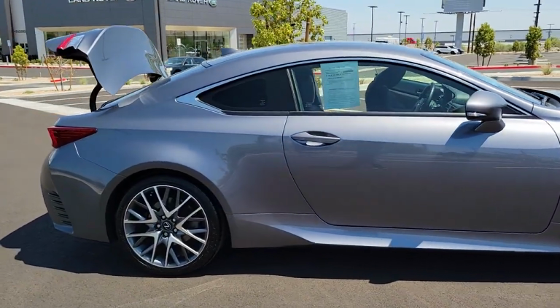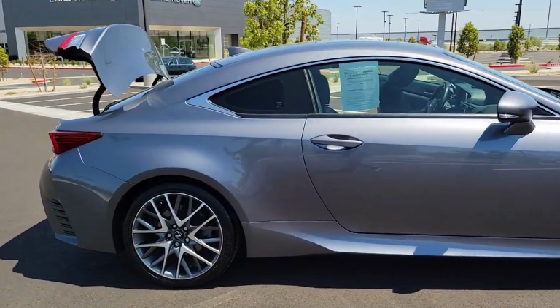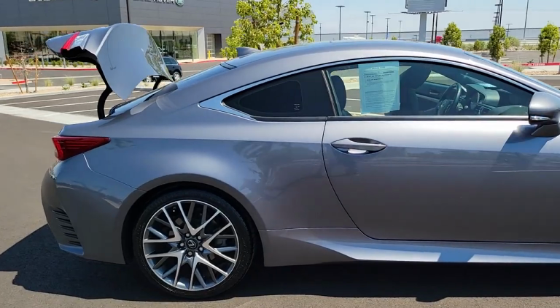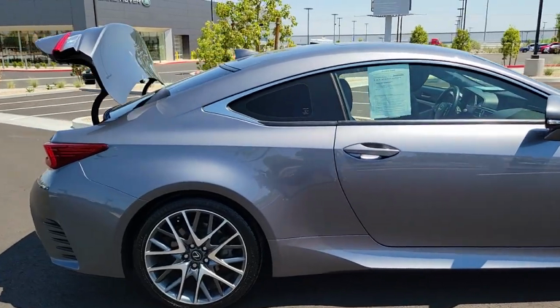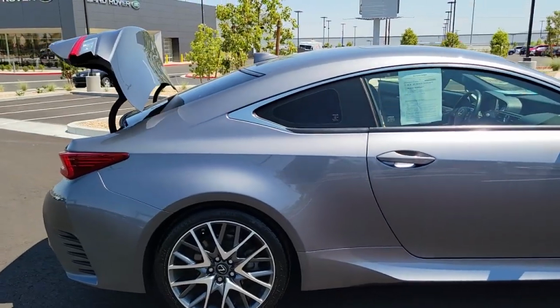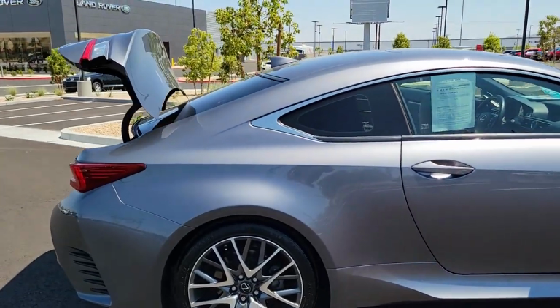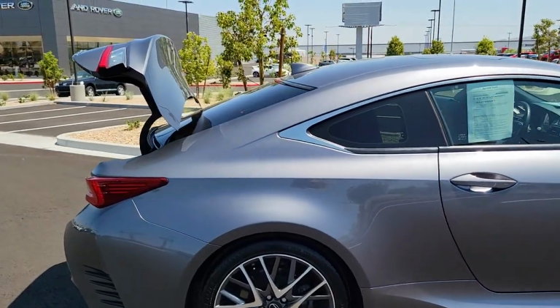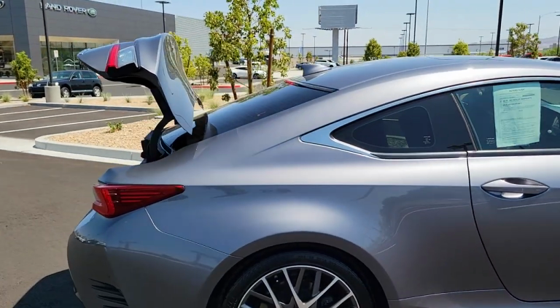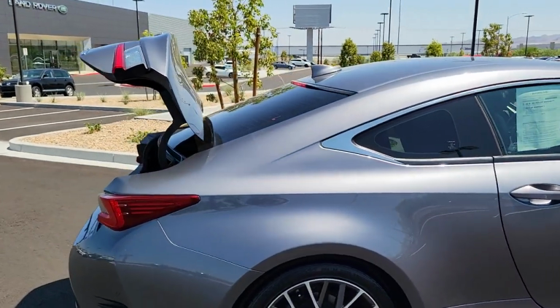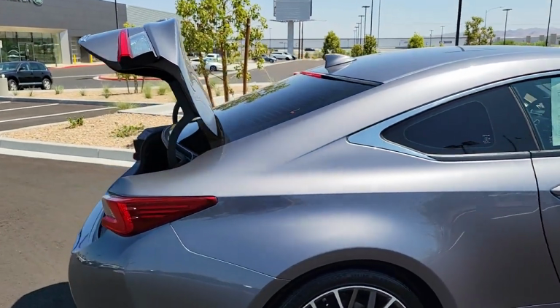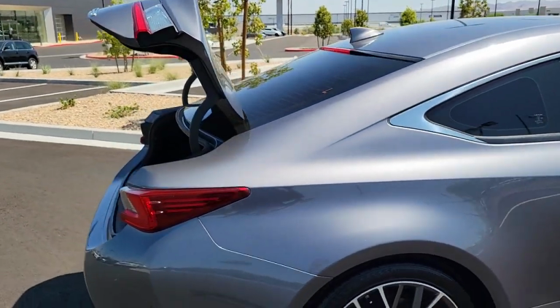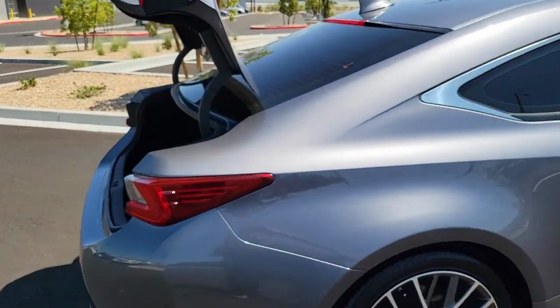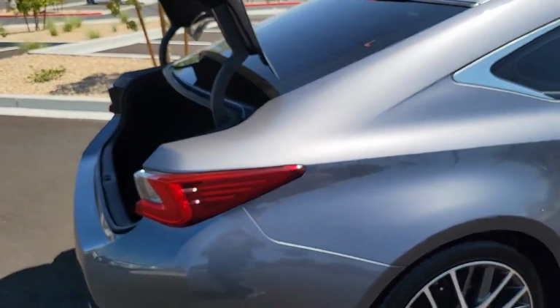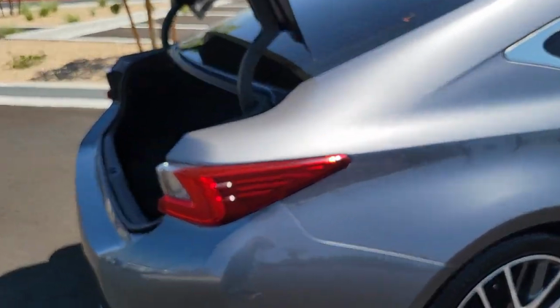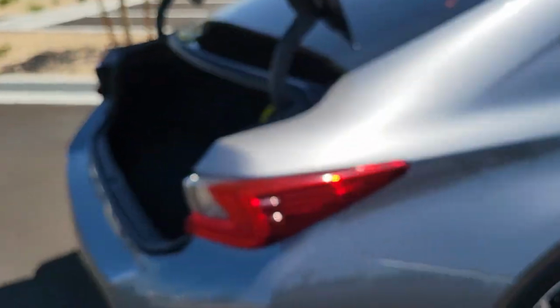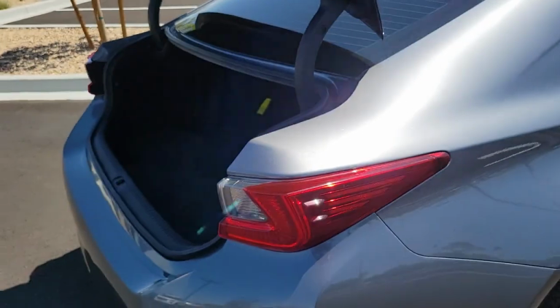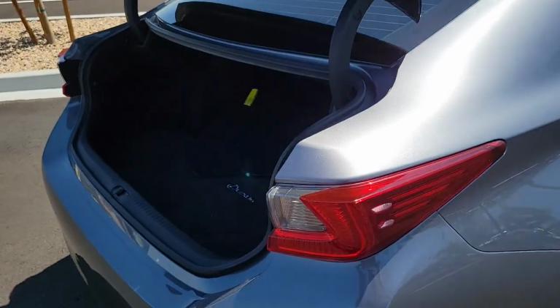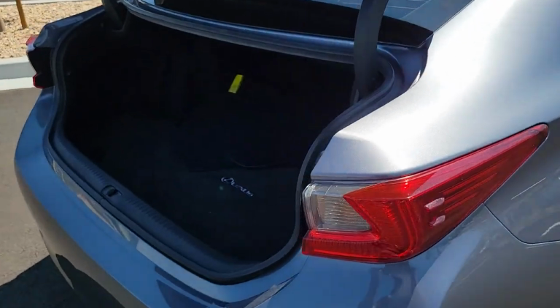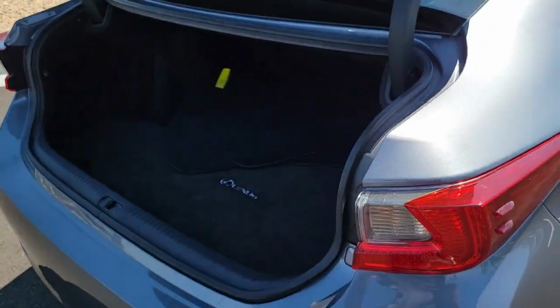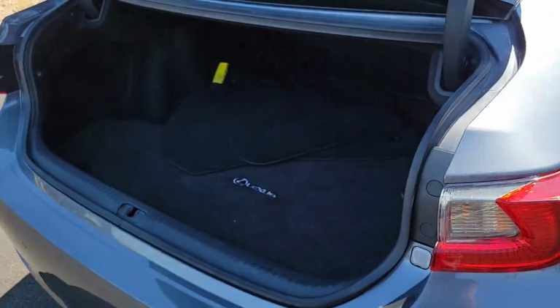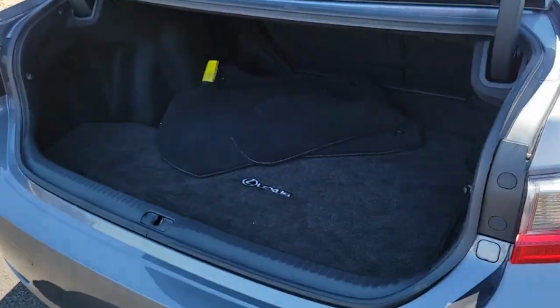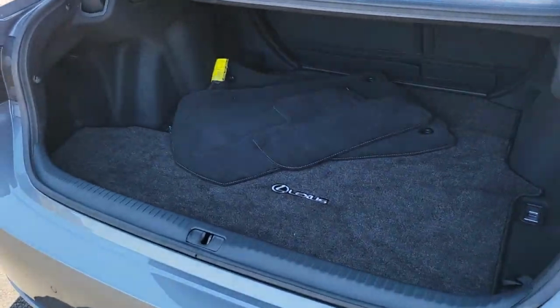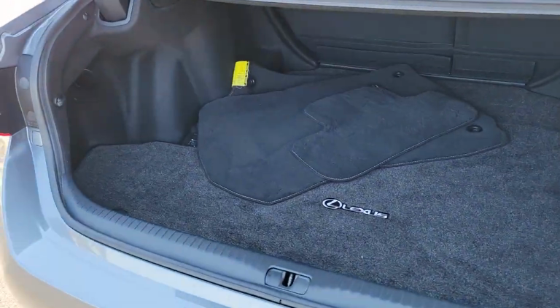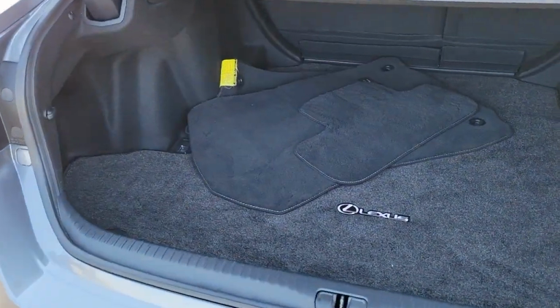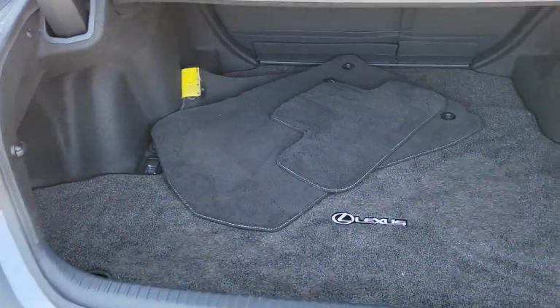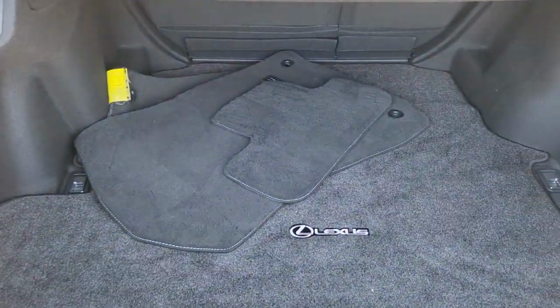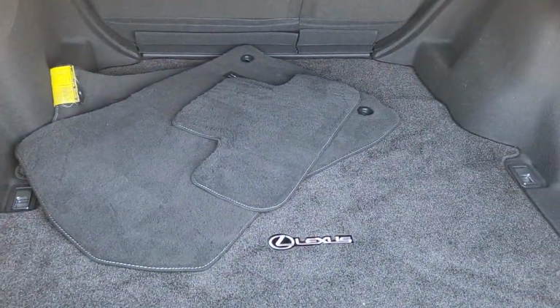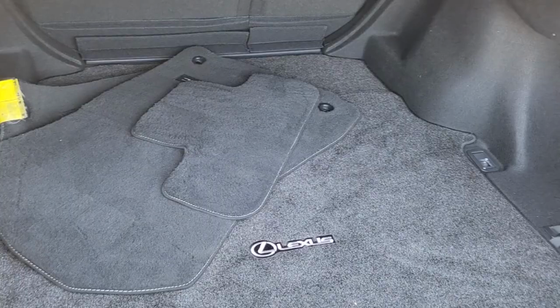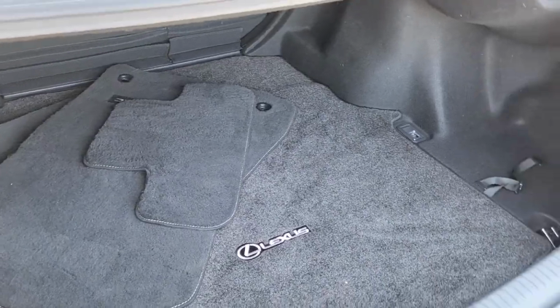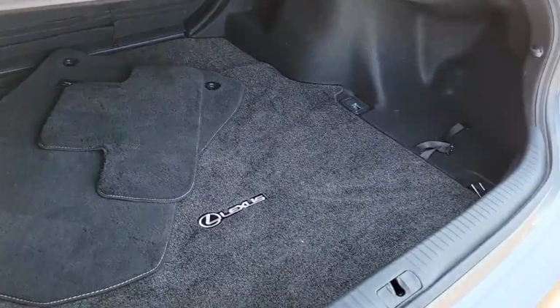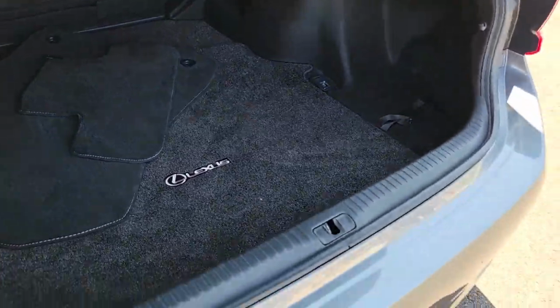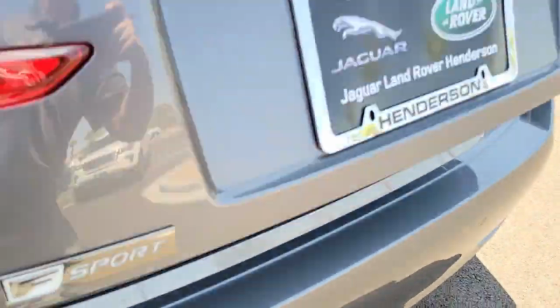Enjoy a view of this seductively styled Lexus RC, the luxury sports coupe that offers muscular performance, crisp handling, silky smooth comfort, and sought-after tech to keep you safe, connected, and entertained.